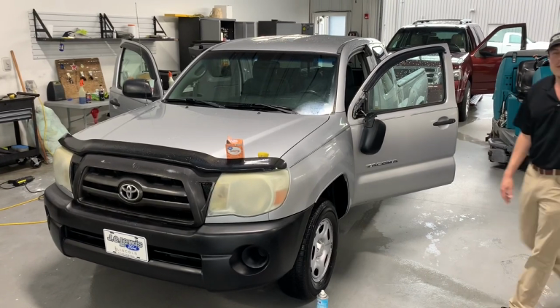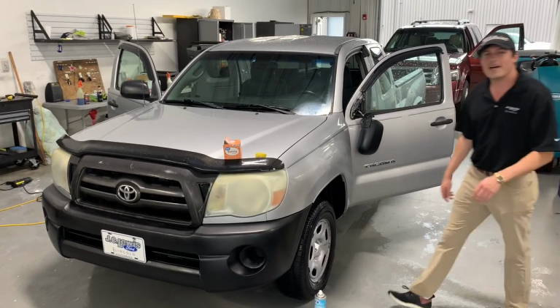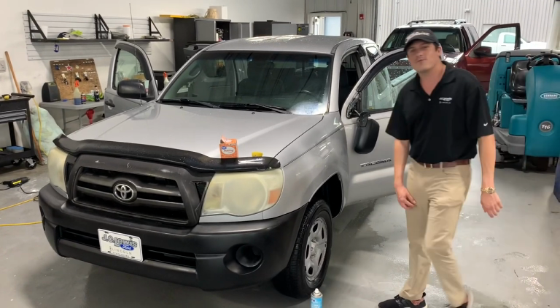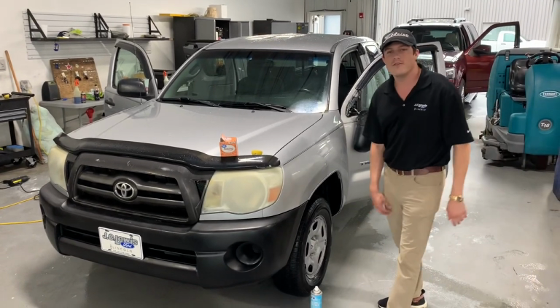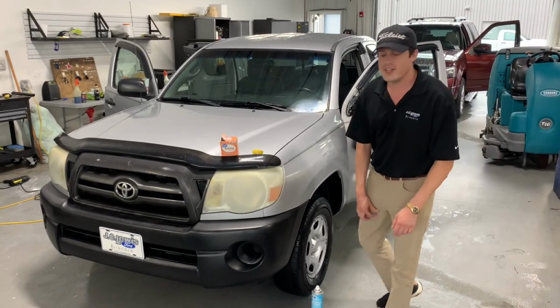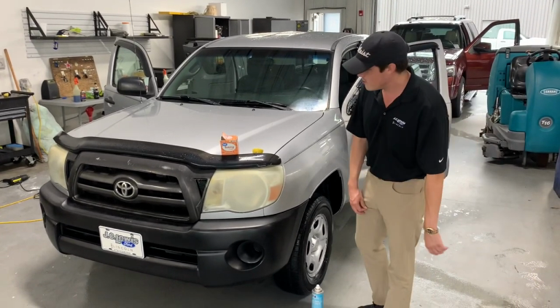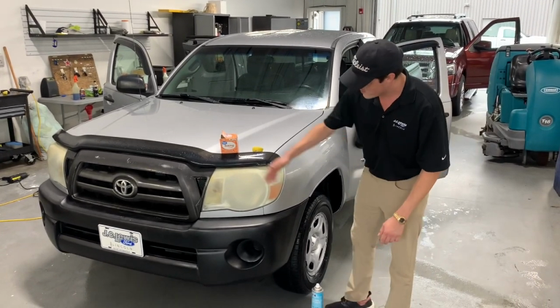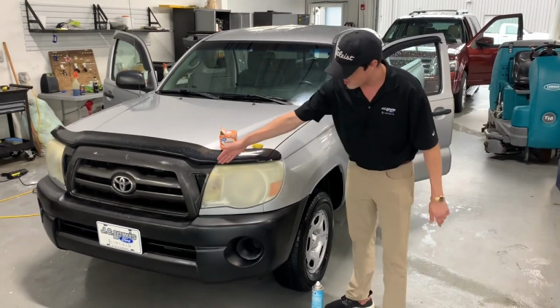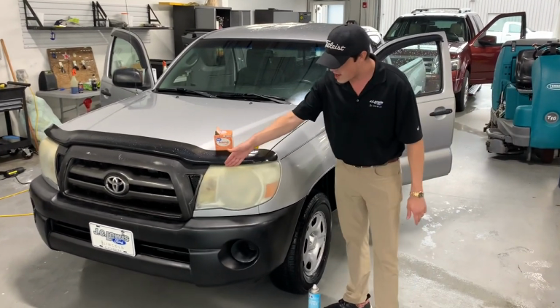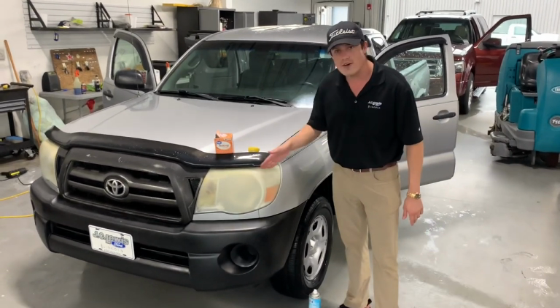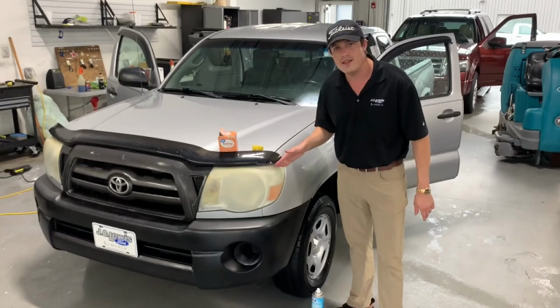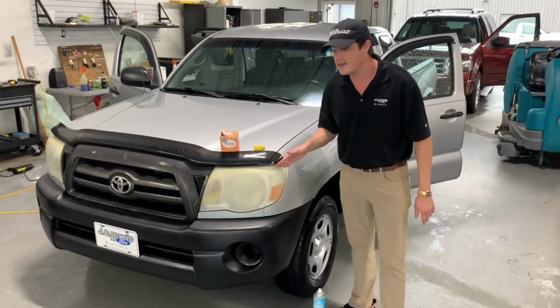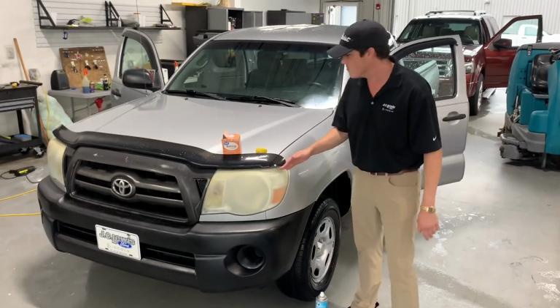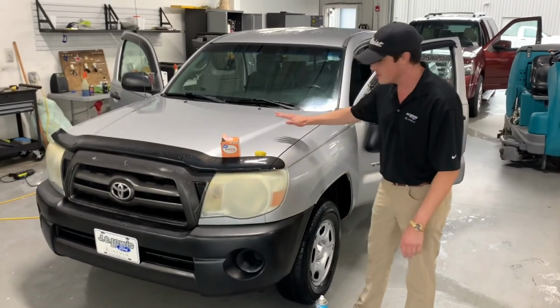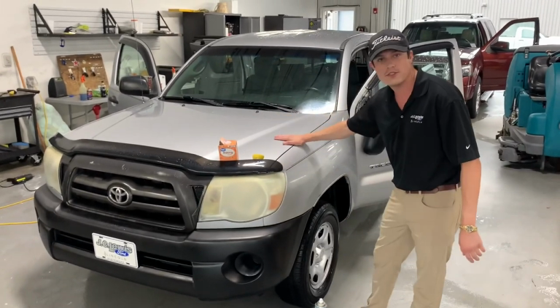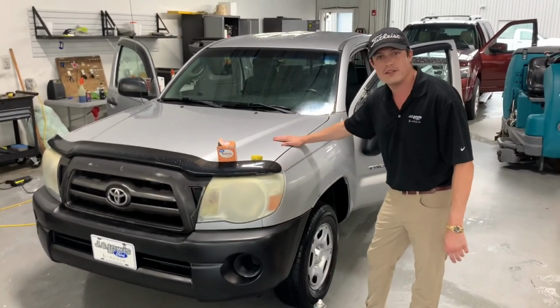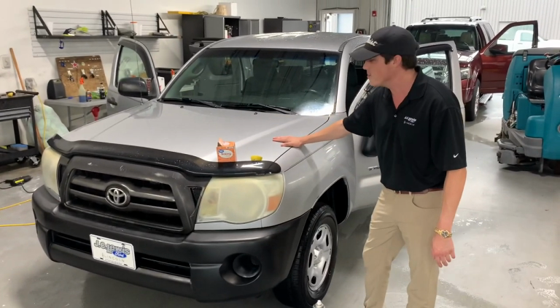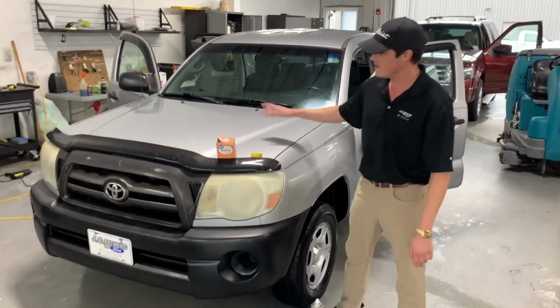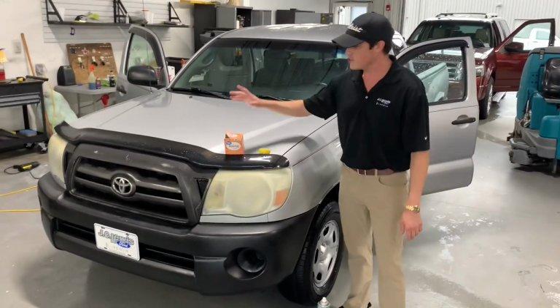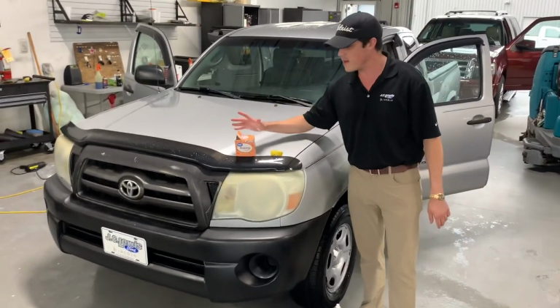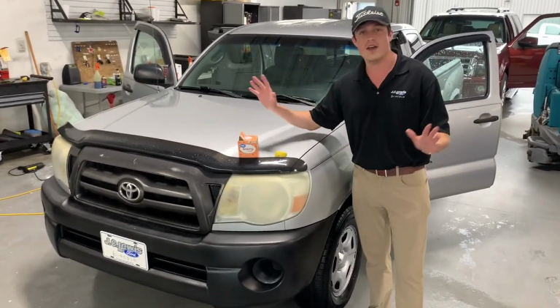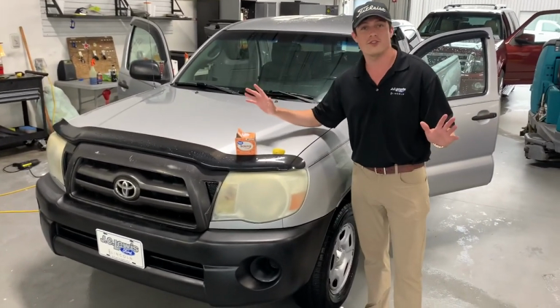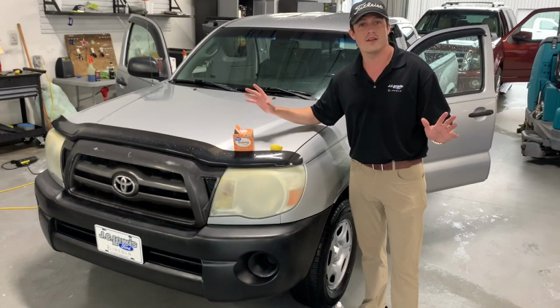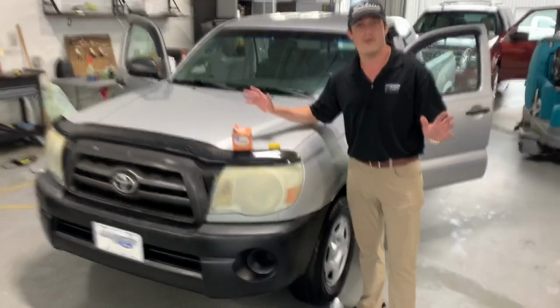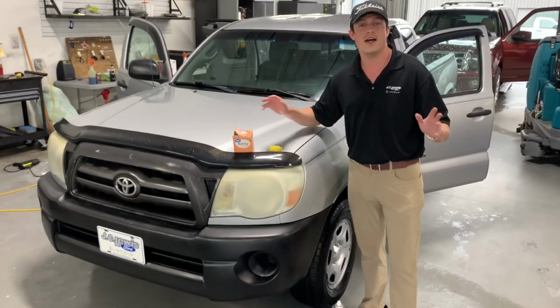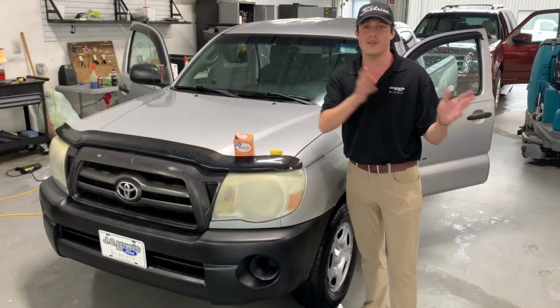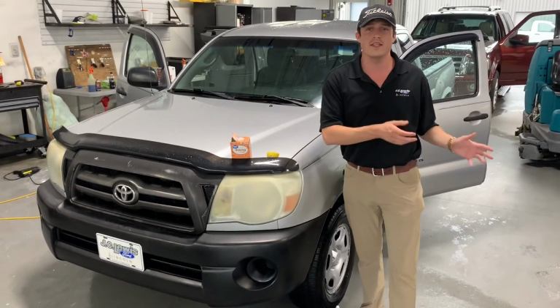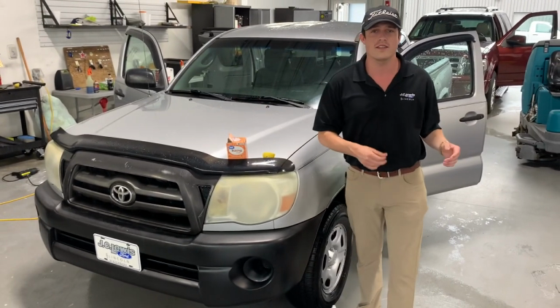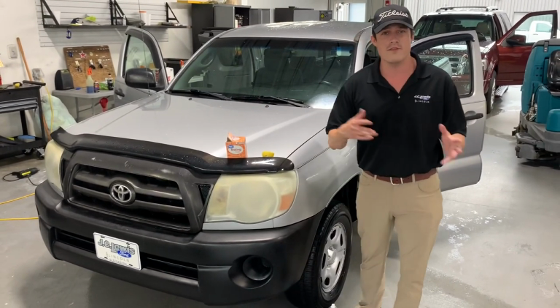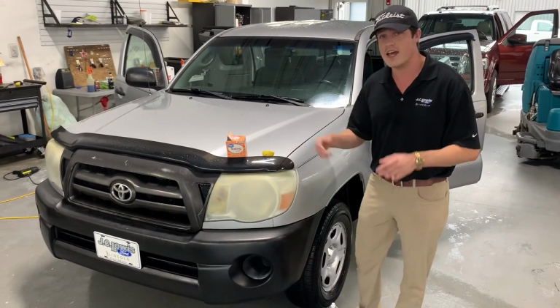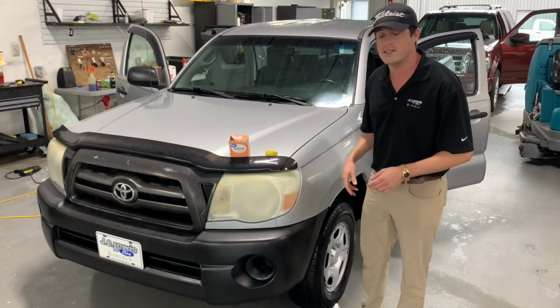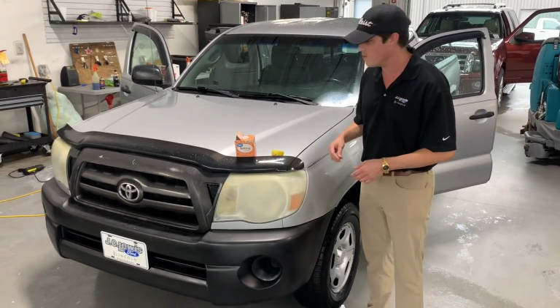What's up guys, this is Walker over here at JC Lewis. We've got some grimy headlights over here on this old Toyota Tacoma. We've got a little trick that we're going to try out for you guys, so we're going to see if this is a myth or if it's actually something that works.